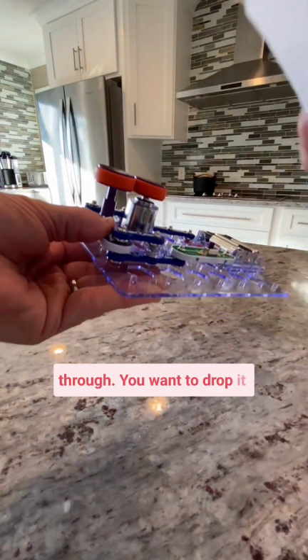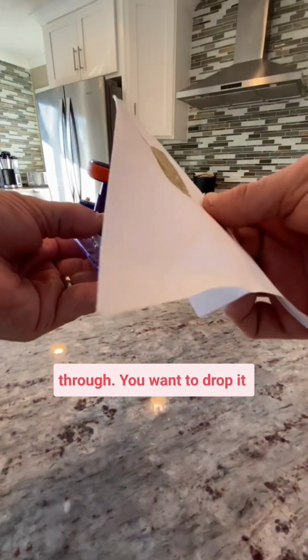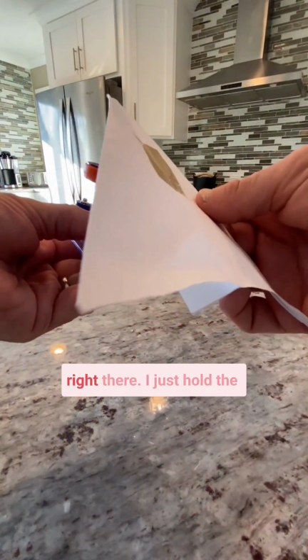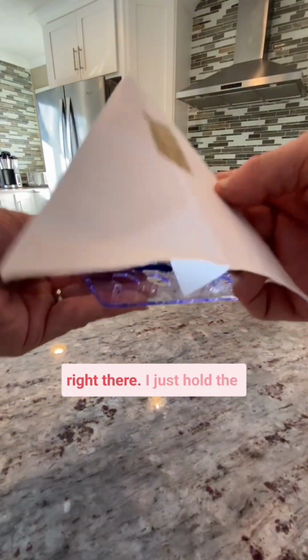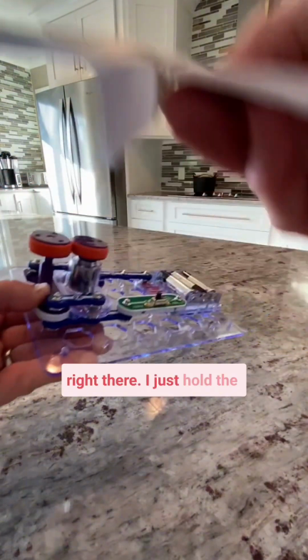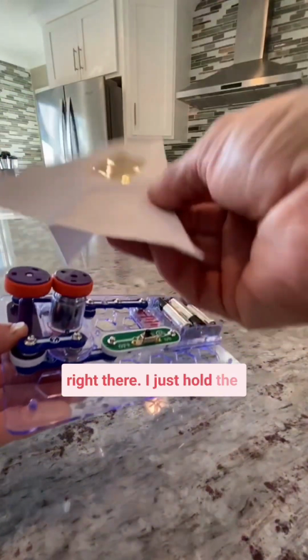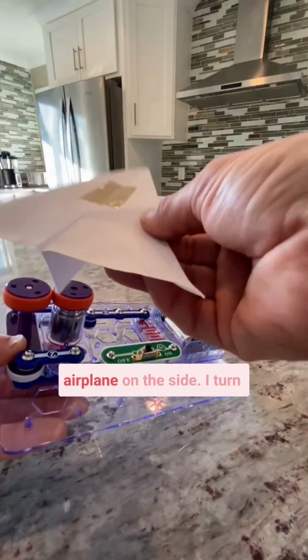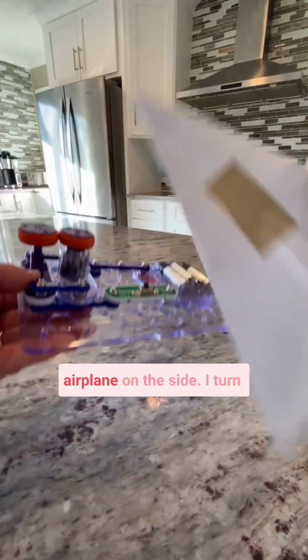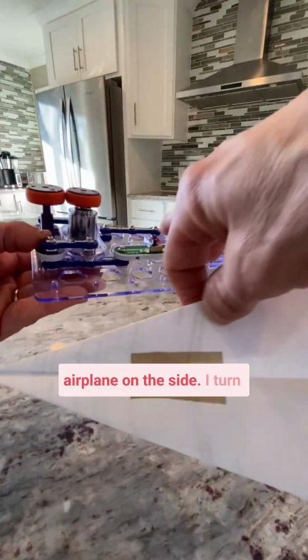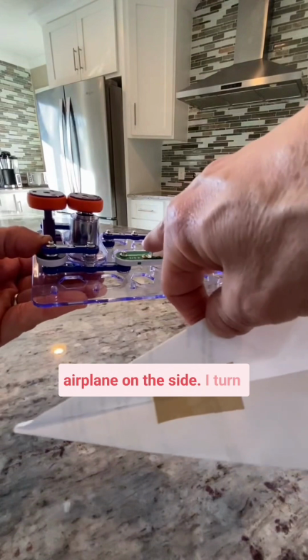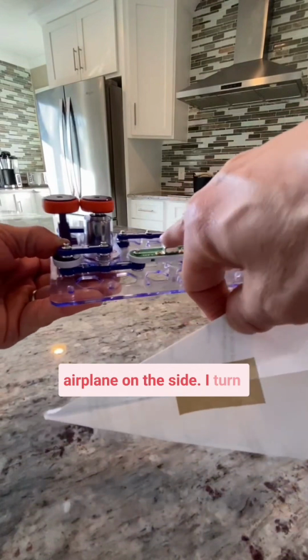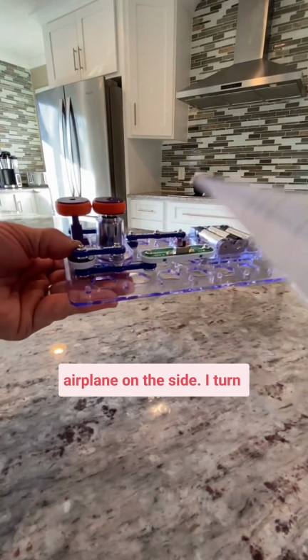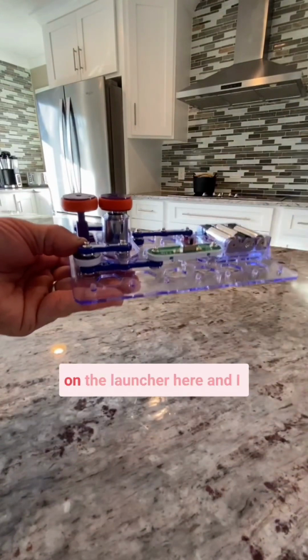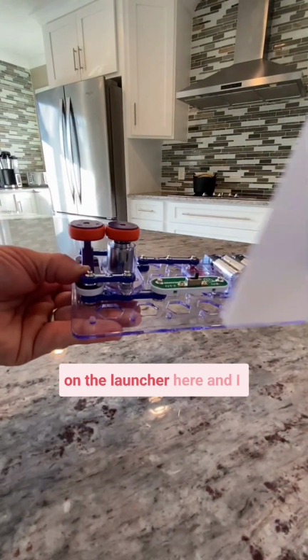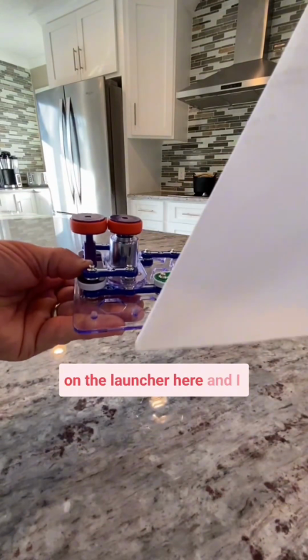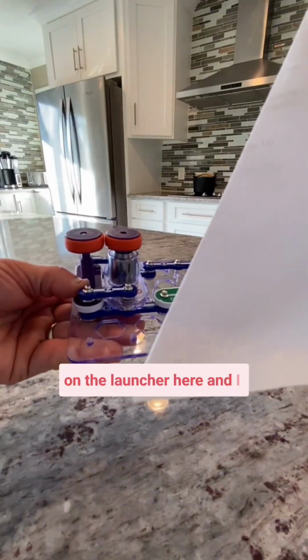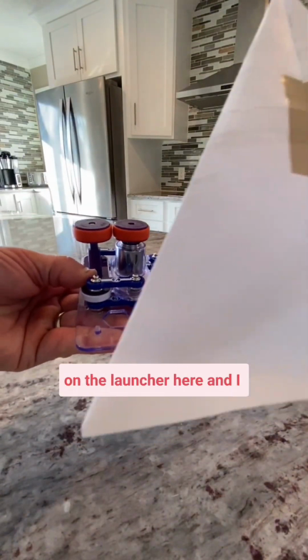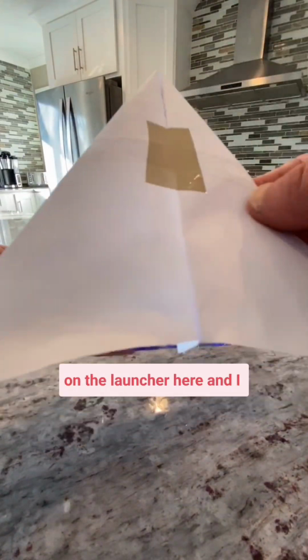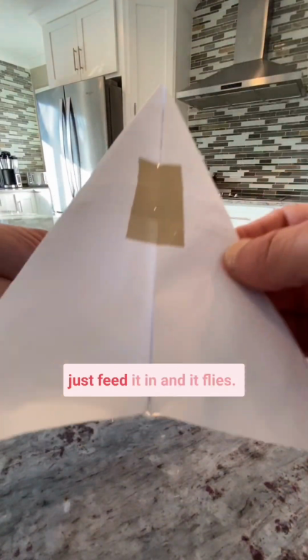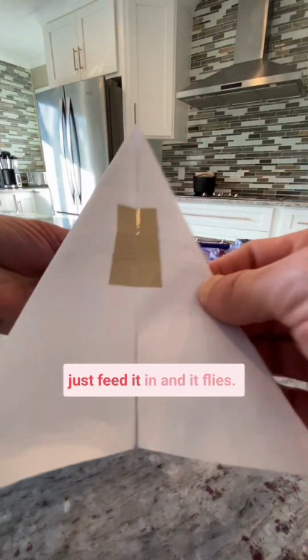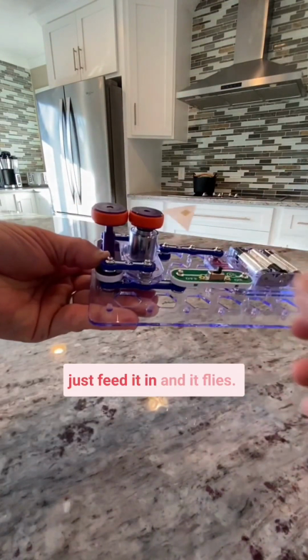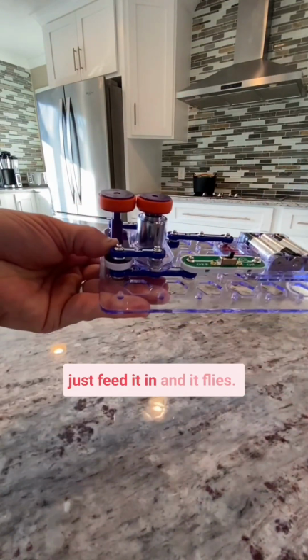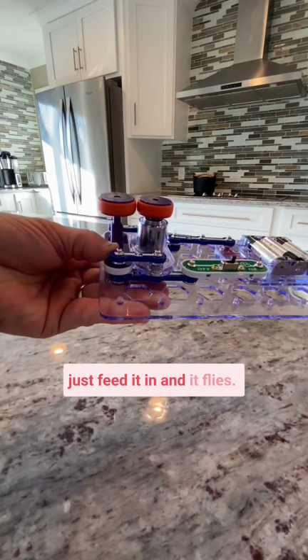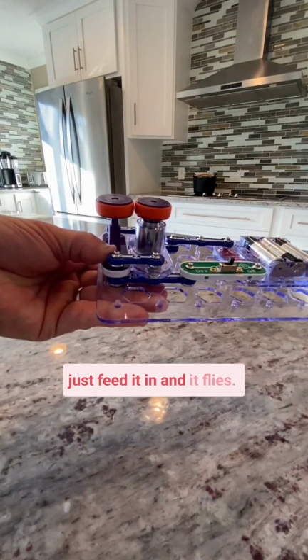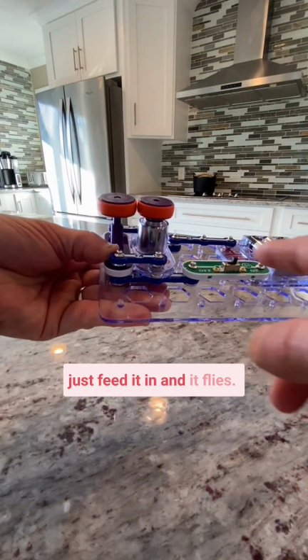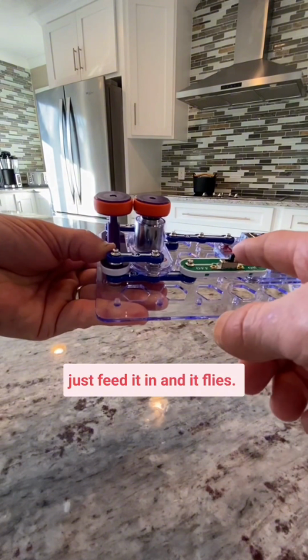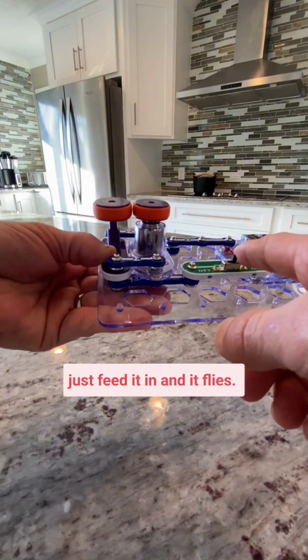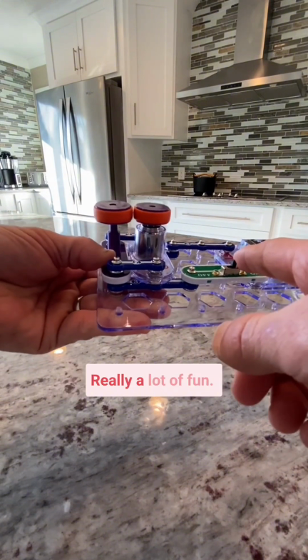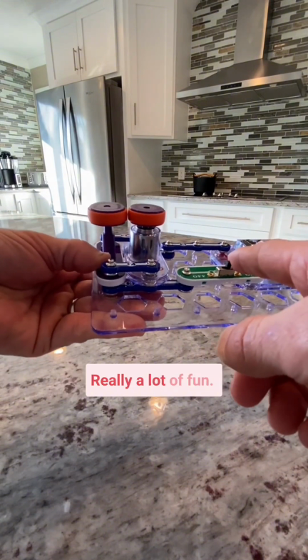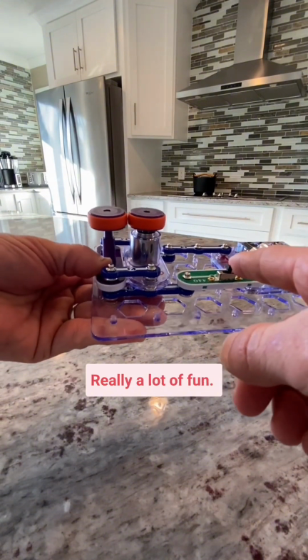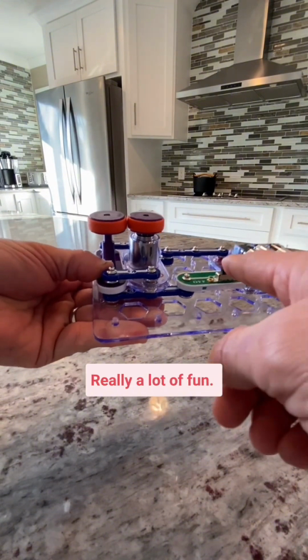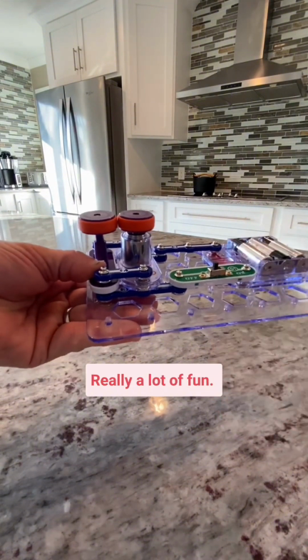You want to drop it right there. I just hold the airplane on the side, I turn on the launcher, and I just feed it in — and it flies. Really a lot of fun.